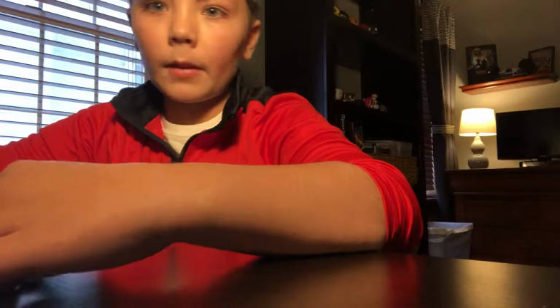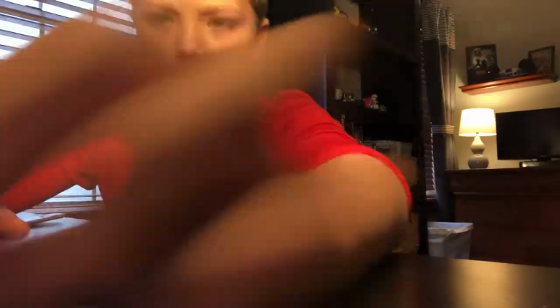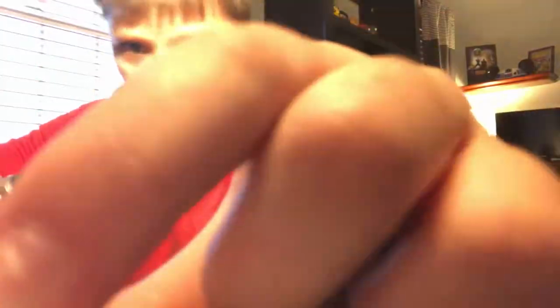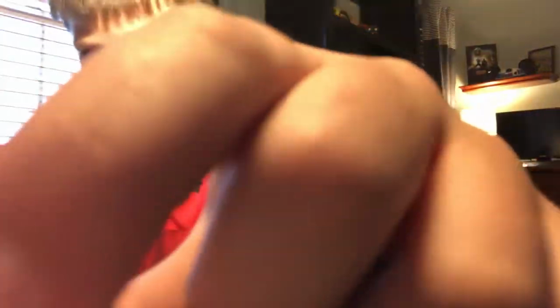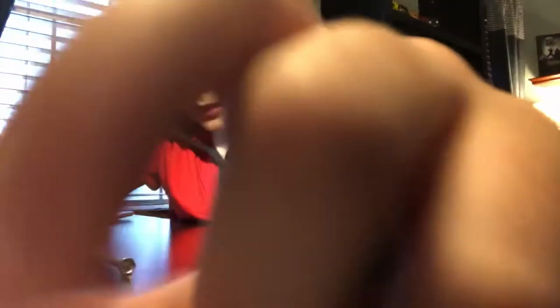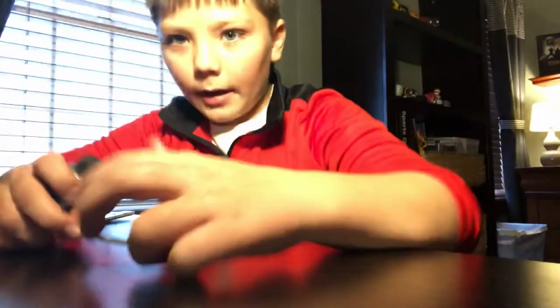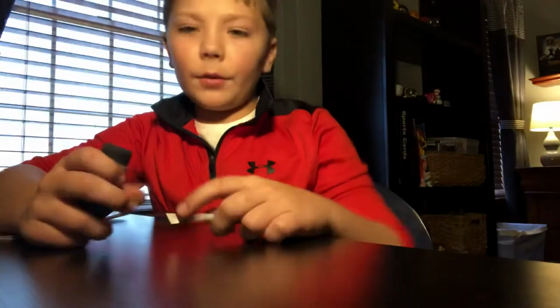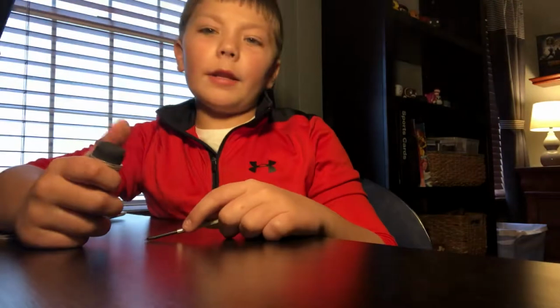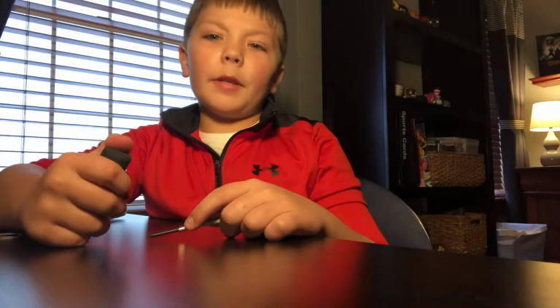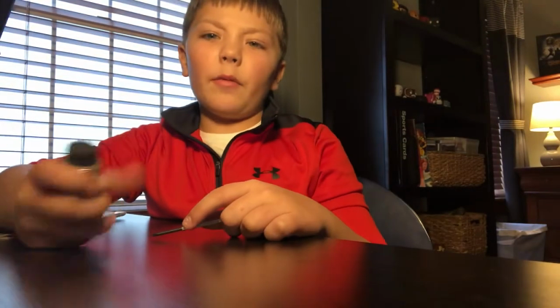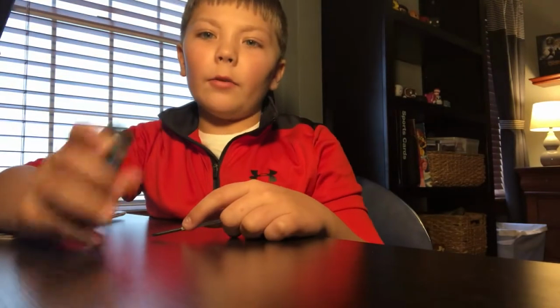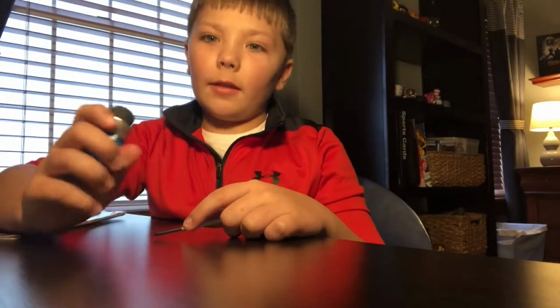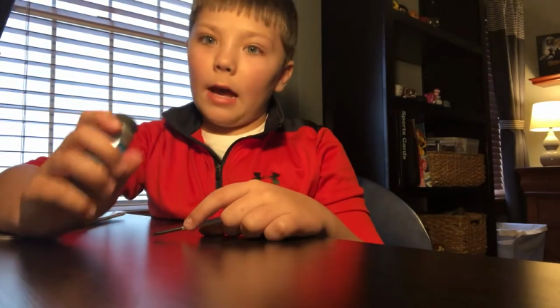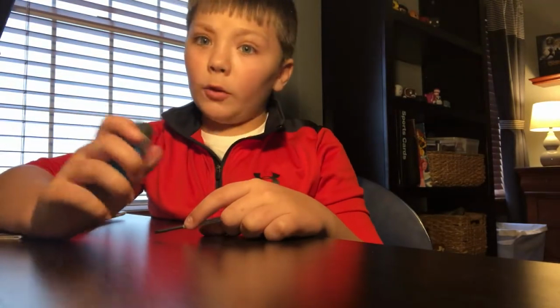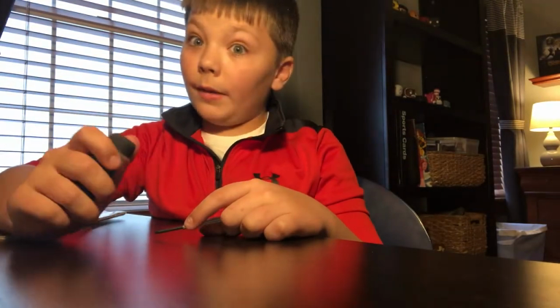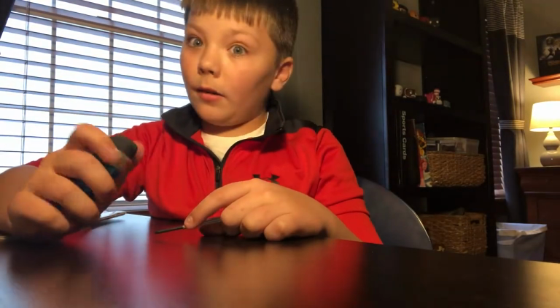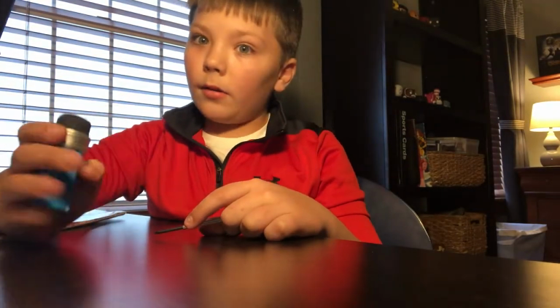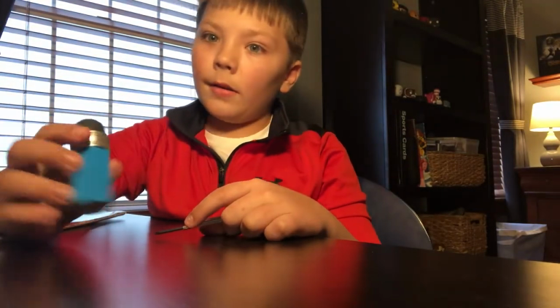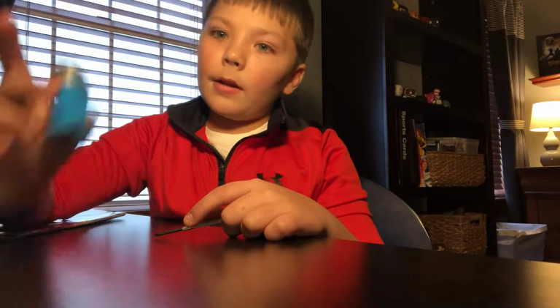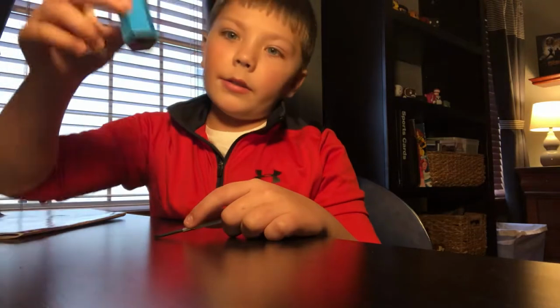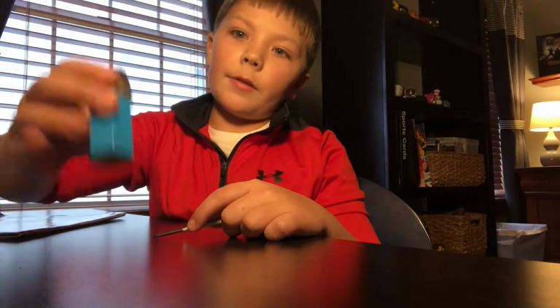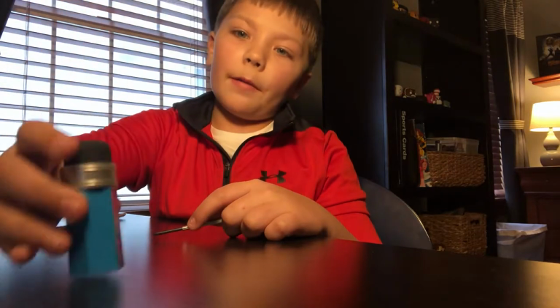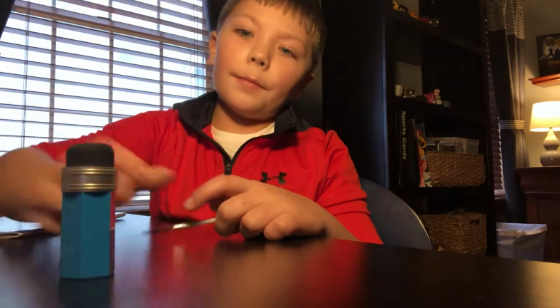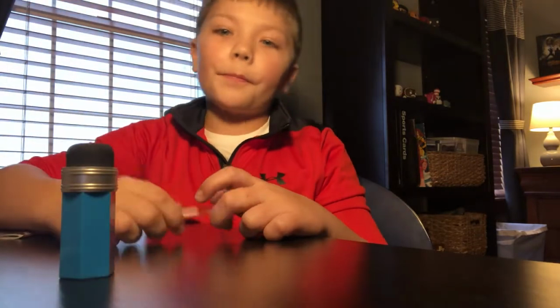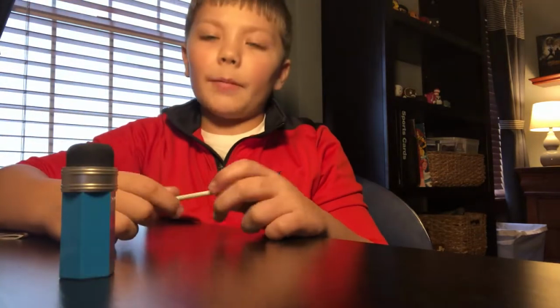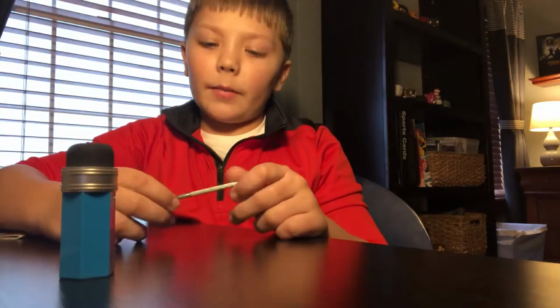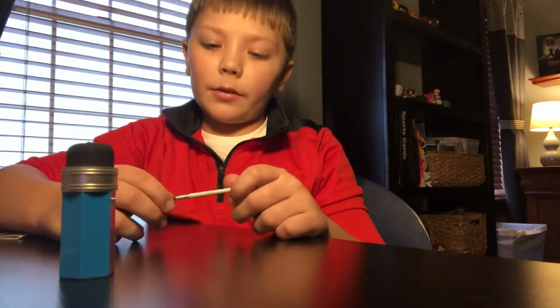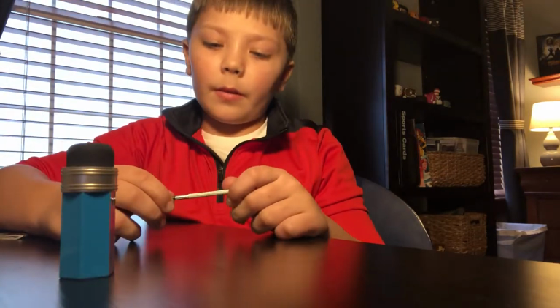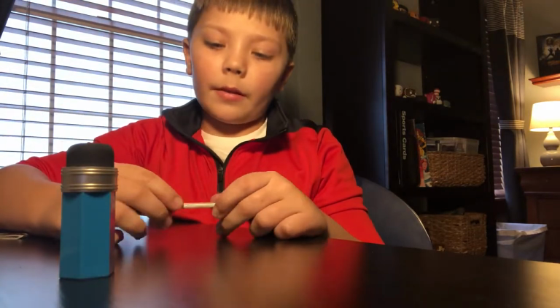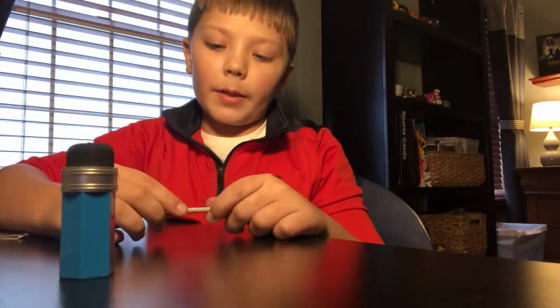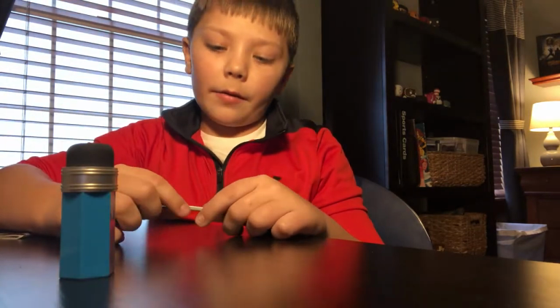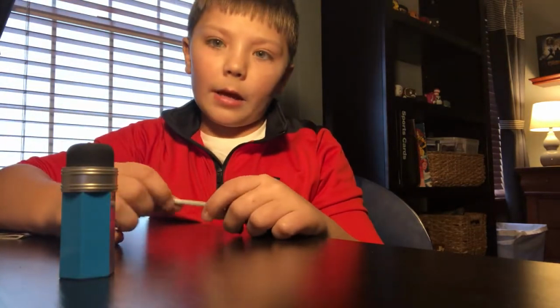Hey guys, and today I'm doing a different type of video. This is a how-to video. So my friend — I'm not going to mention him because he's never been in a video — he gave me this pencil sharpener.